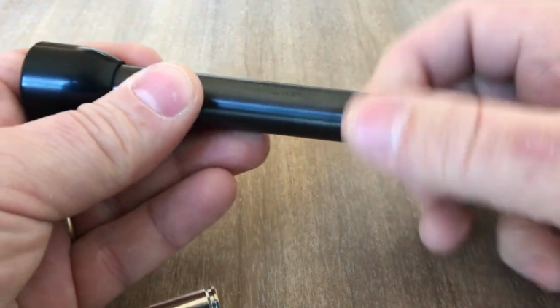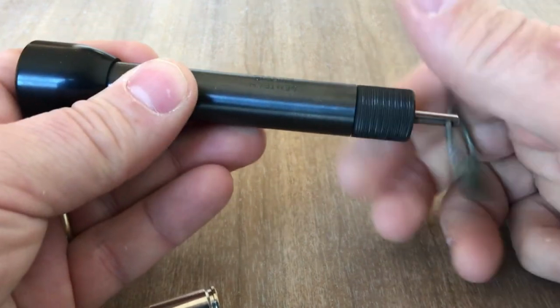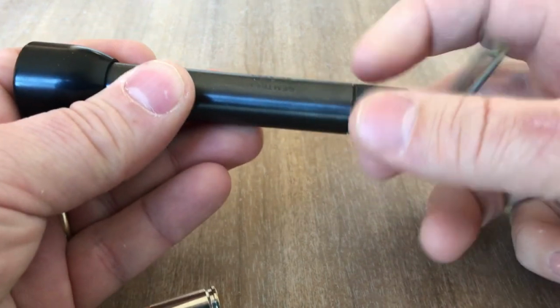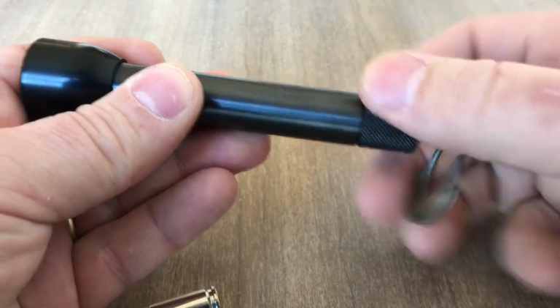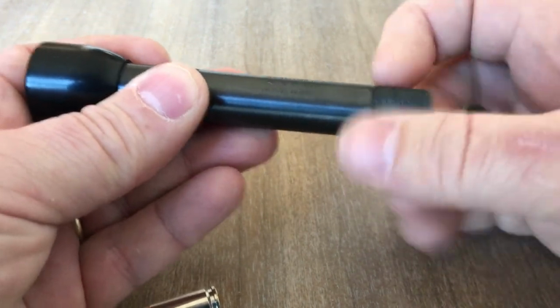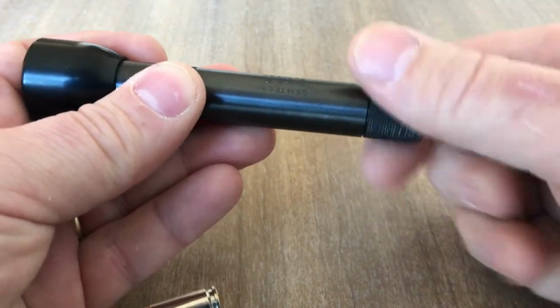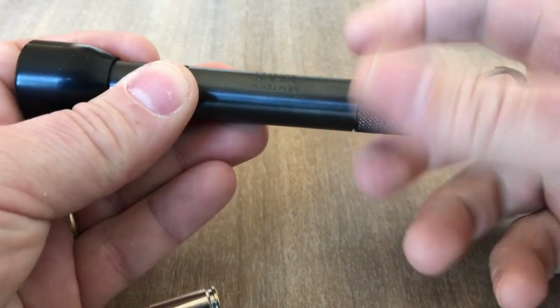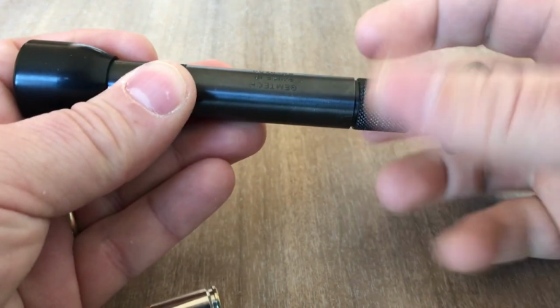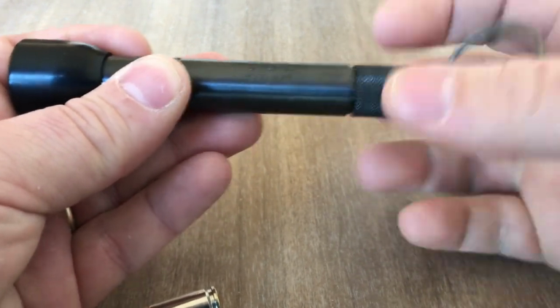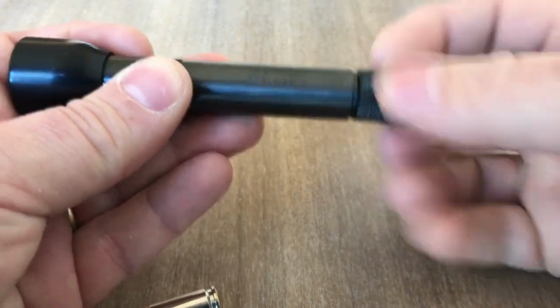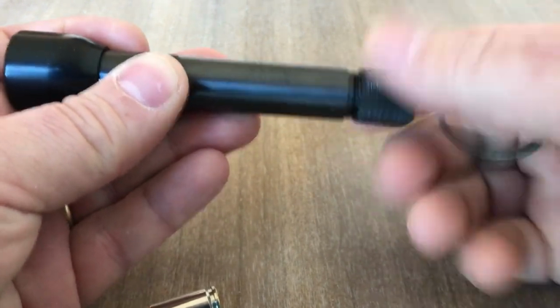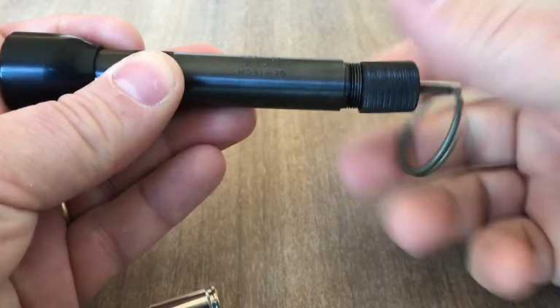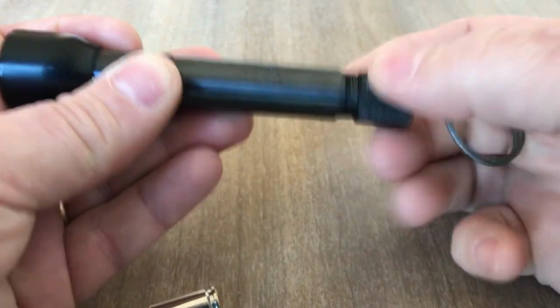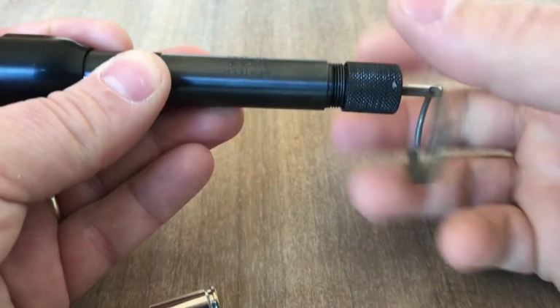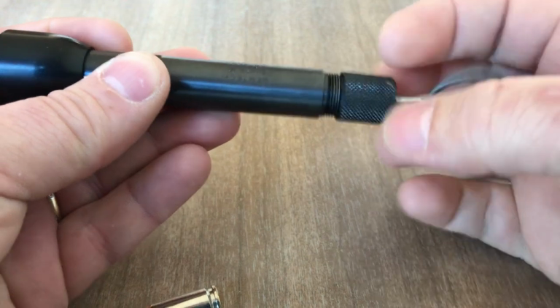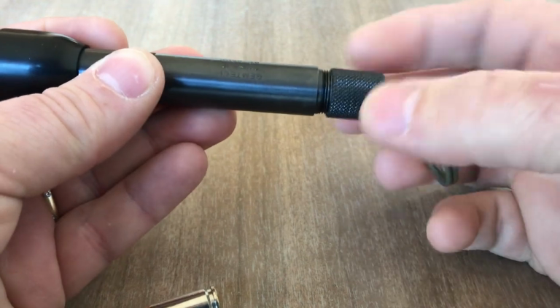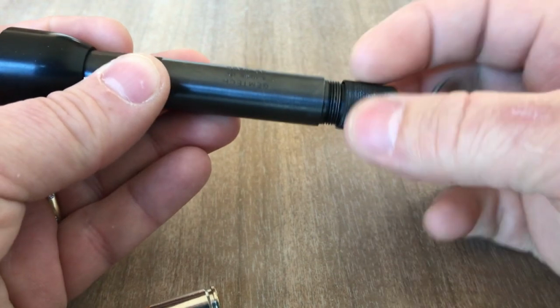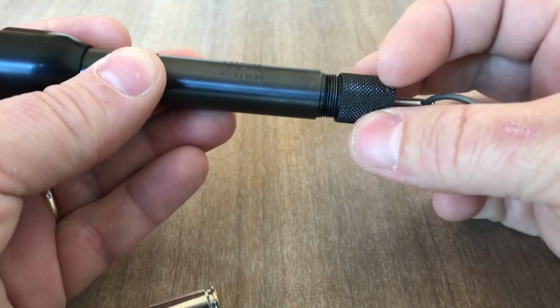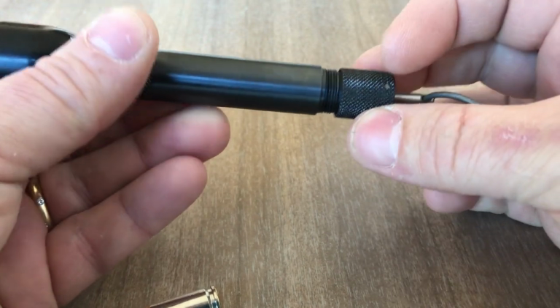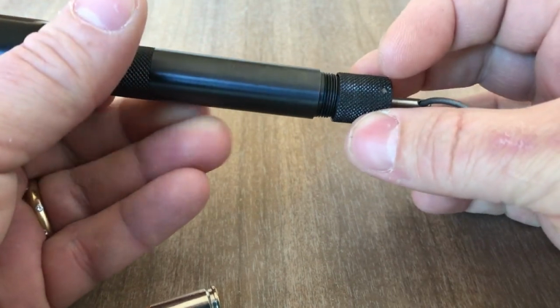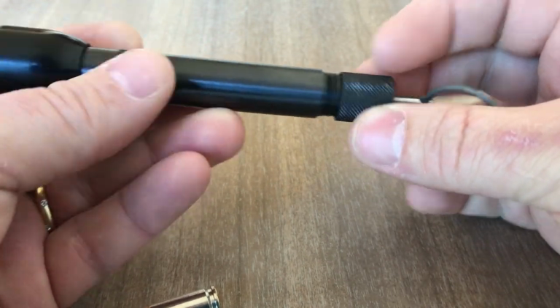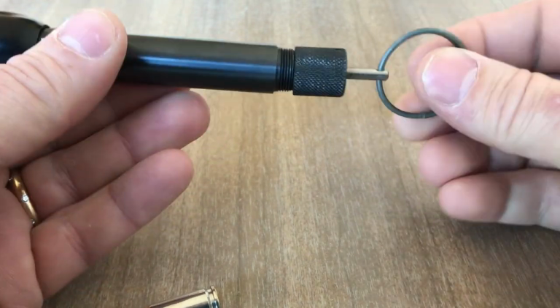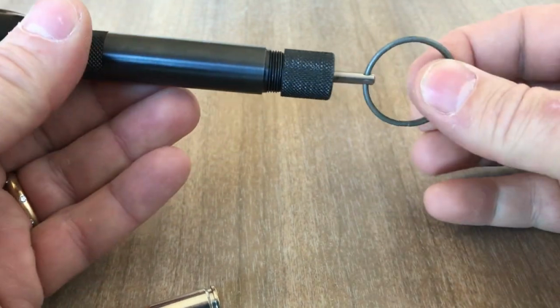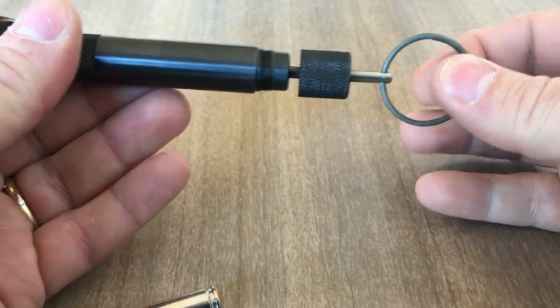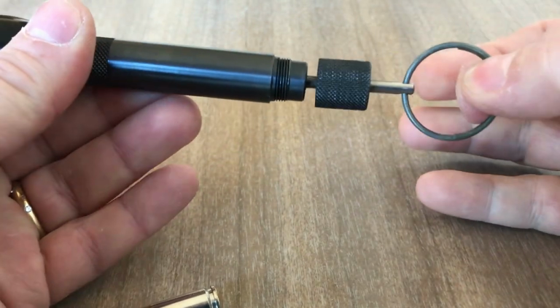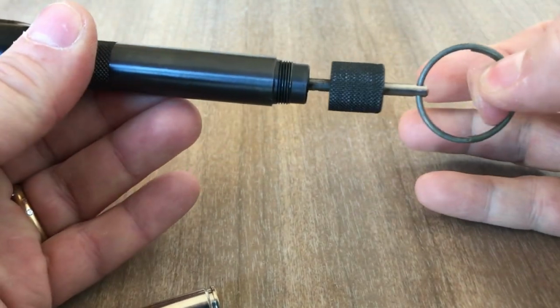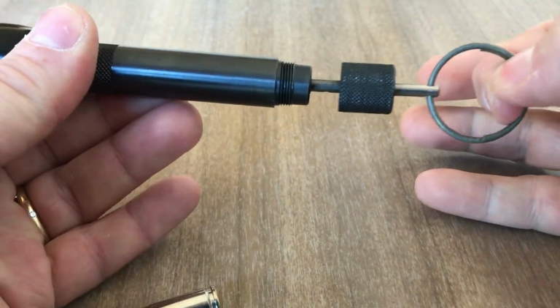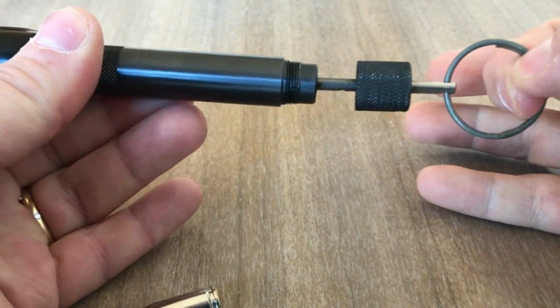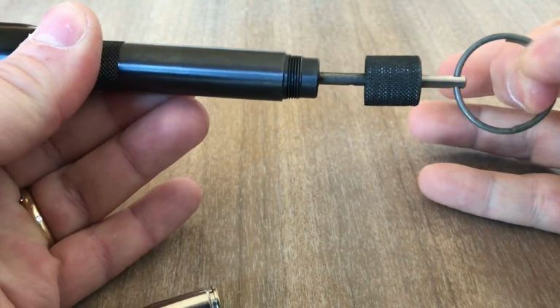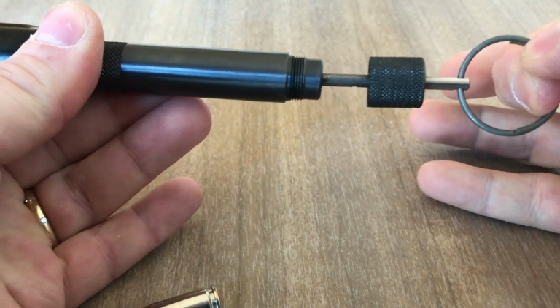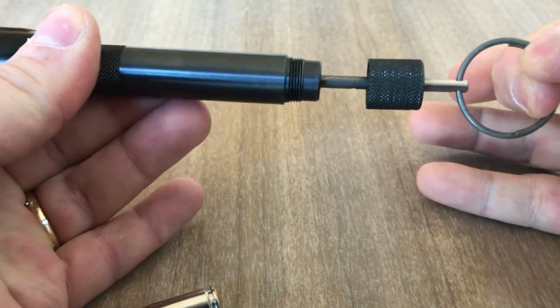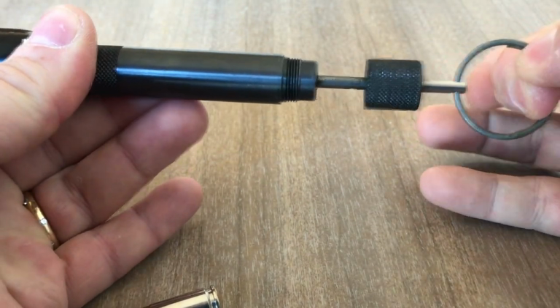To fire it, you unscrew the back and you pull the firing pin.